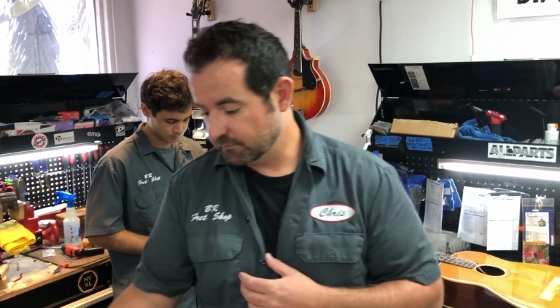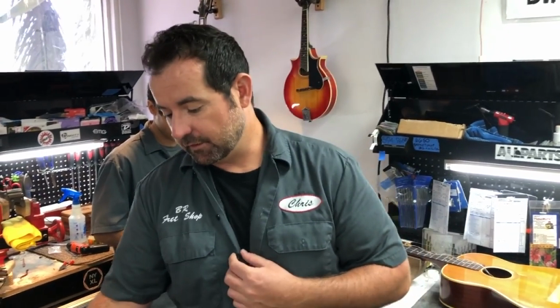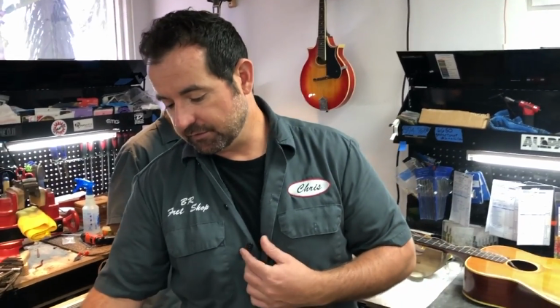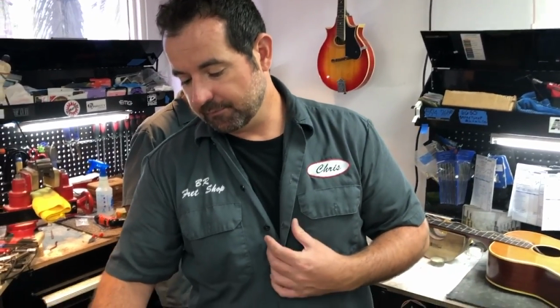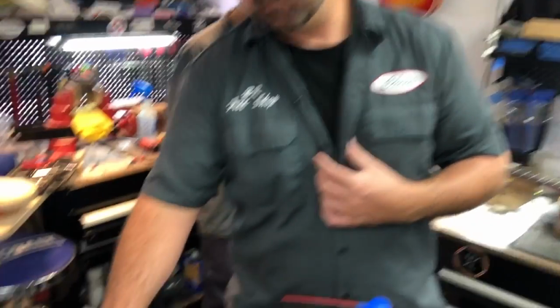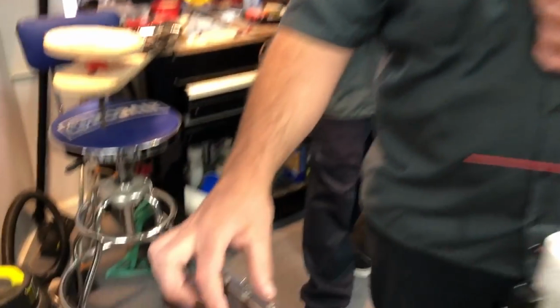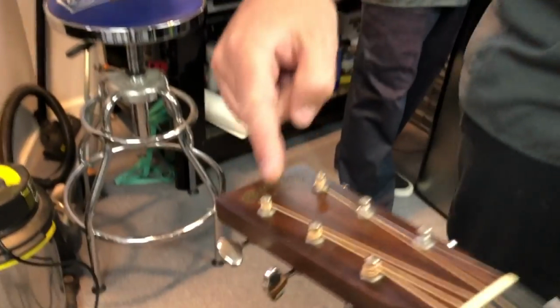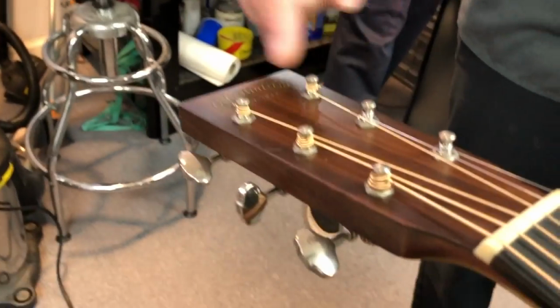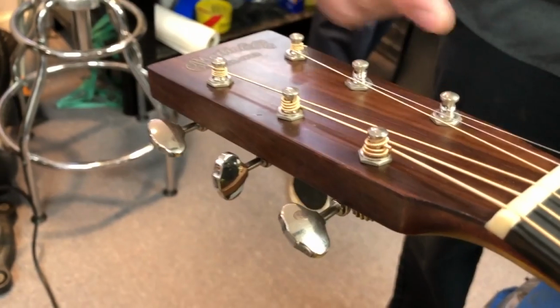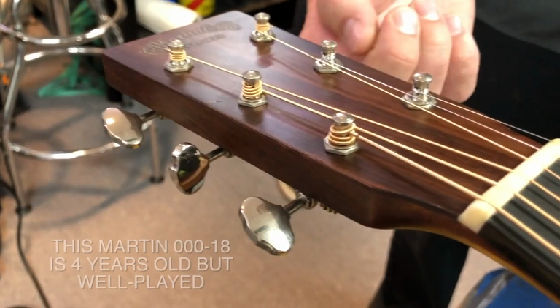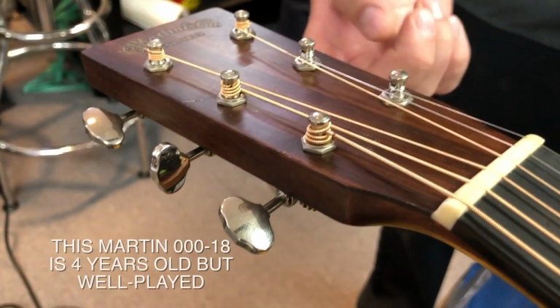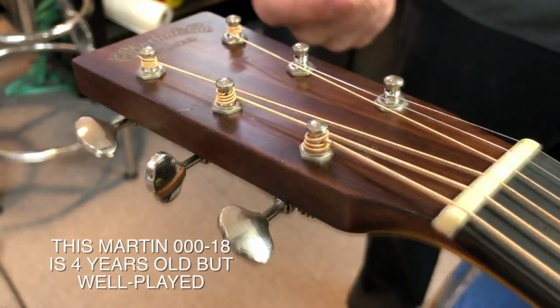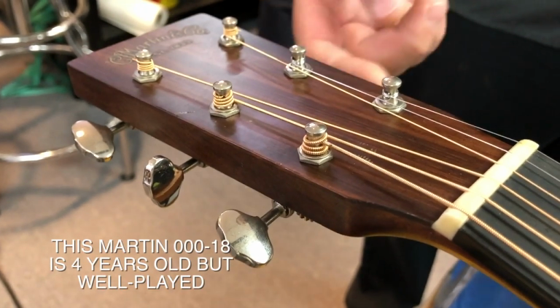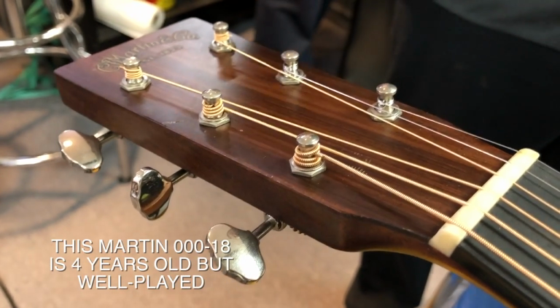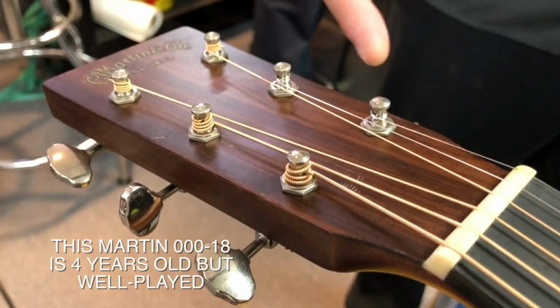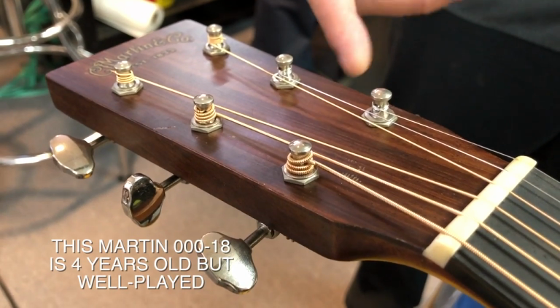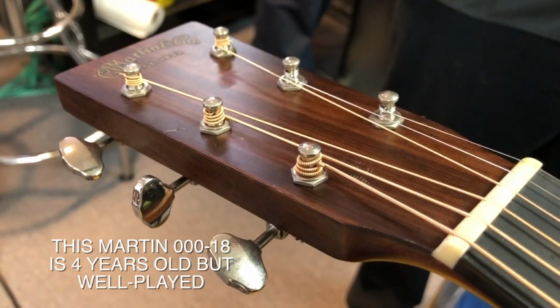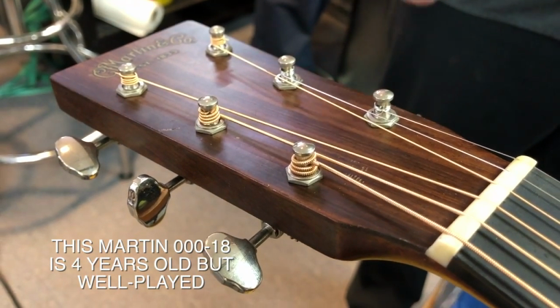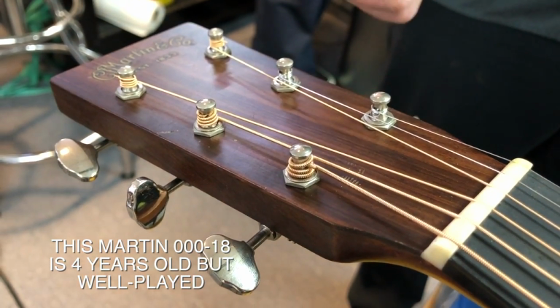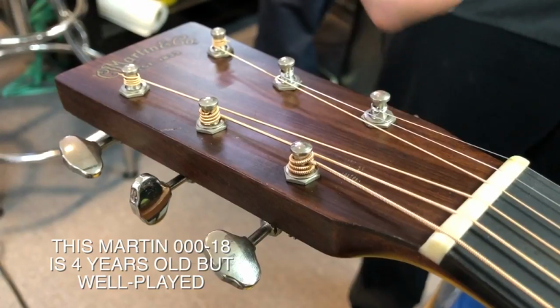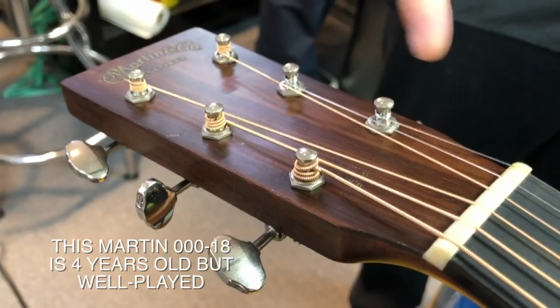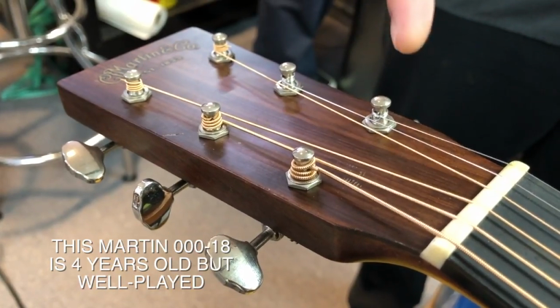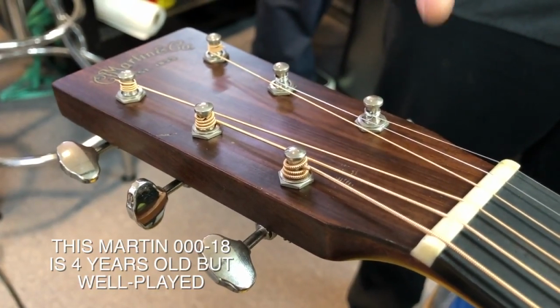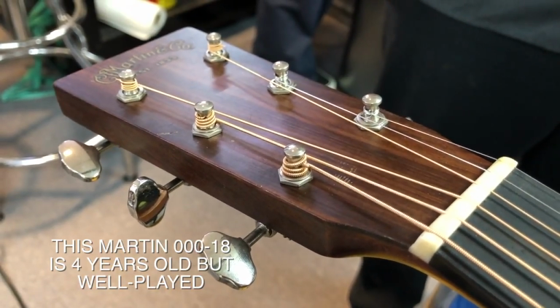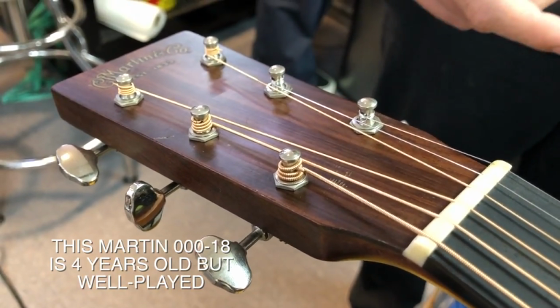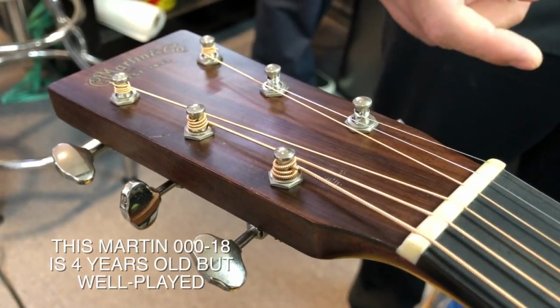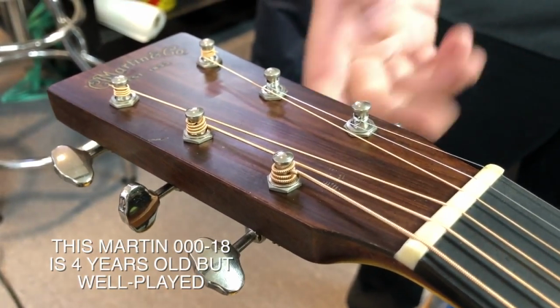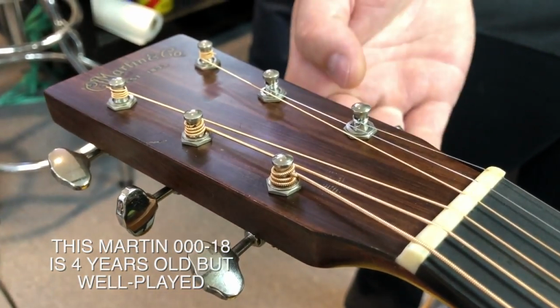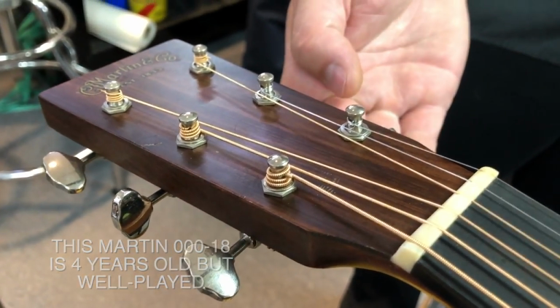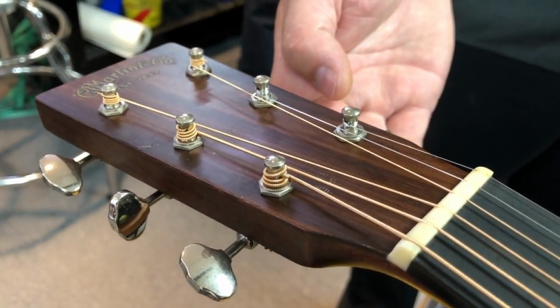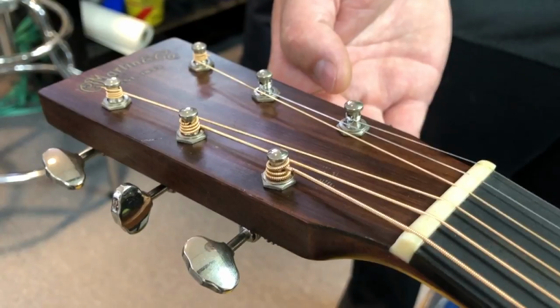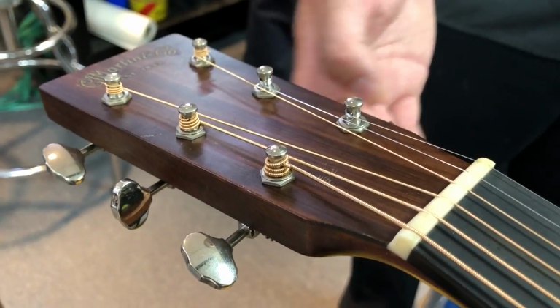We started out with the setup. We go through and we service all of your machines. The machines were taken off, they were soaked in oil, then they were spun out really quickly in oil to clean out any grime that could have been in them, and reinstalled onto the instrument.